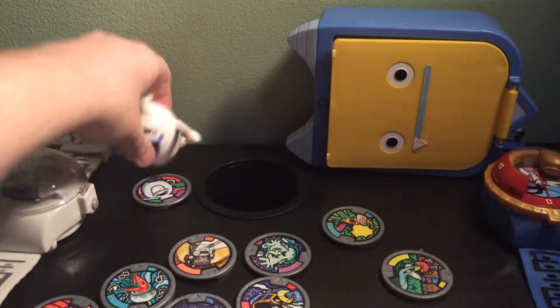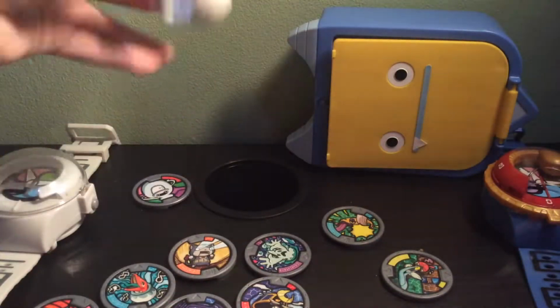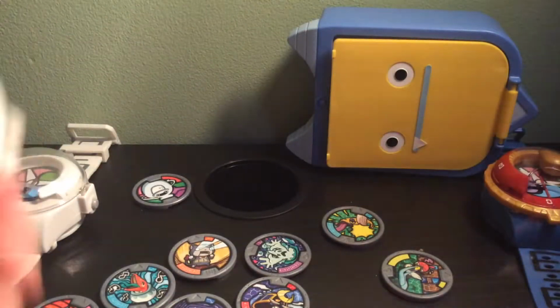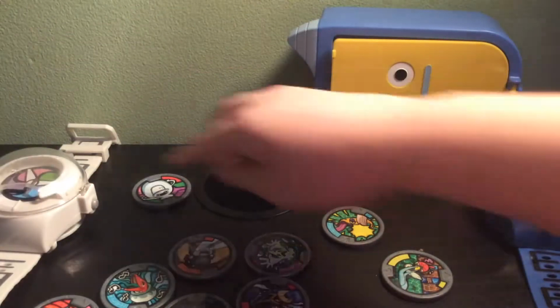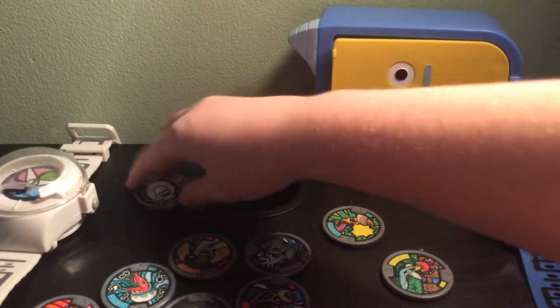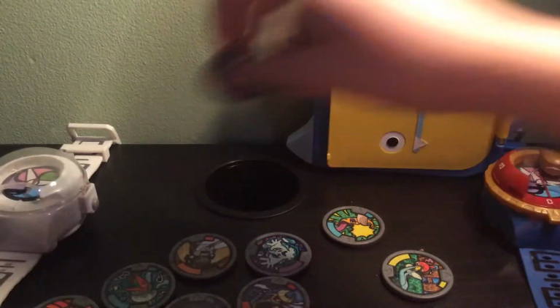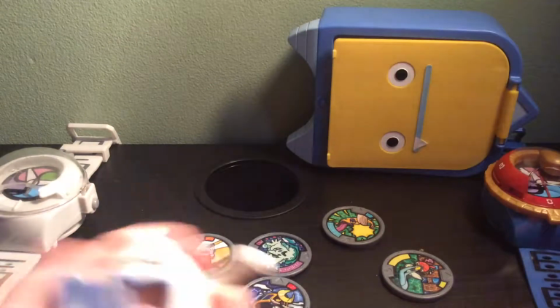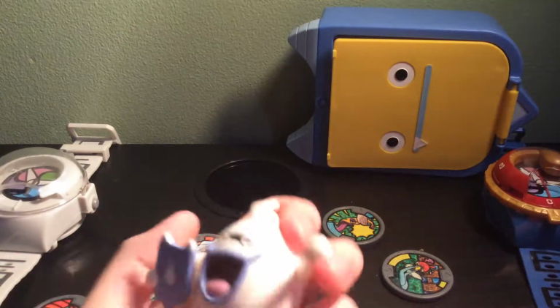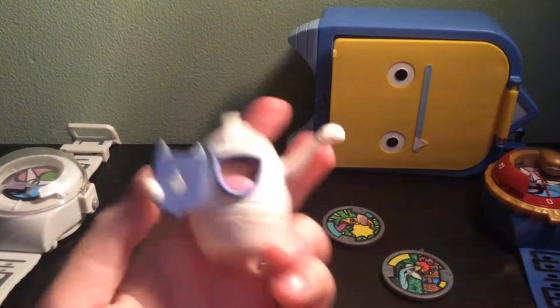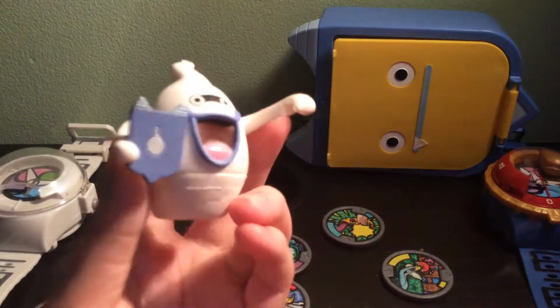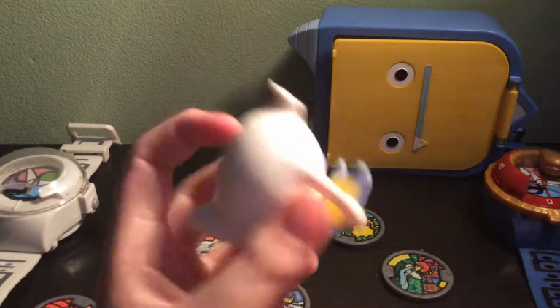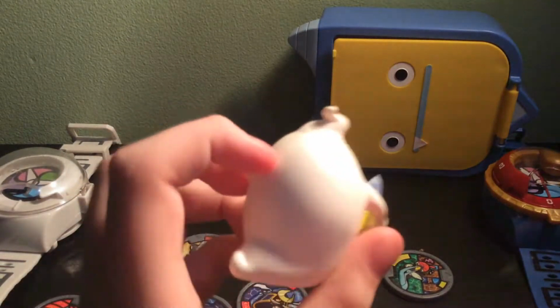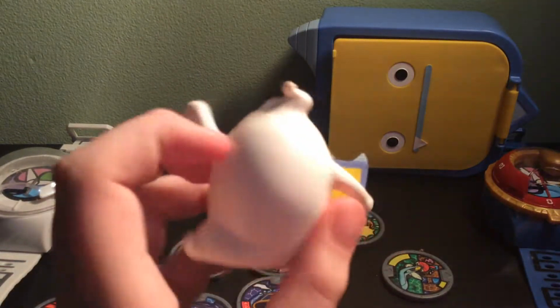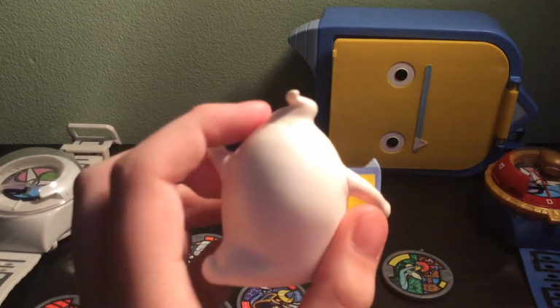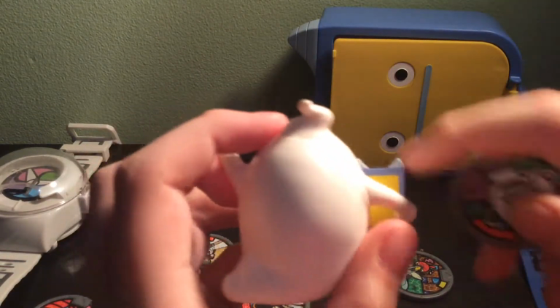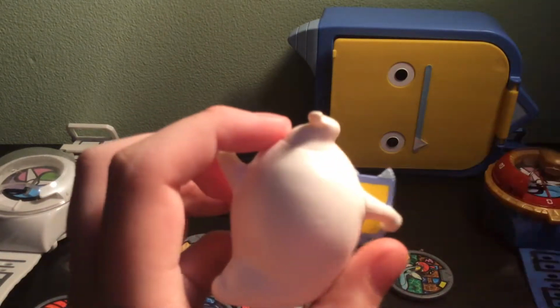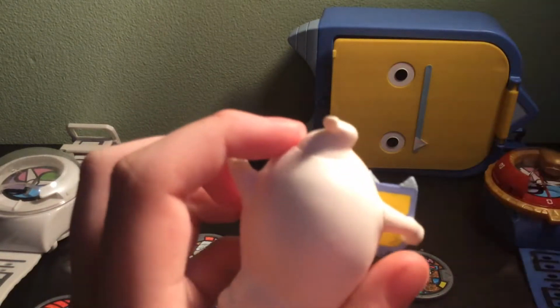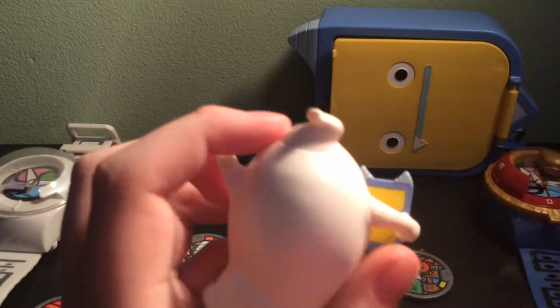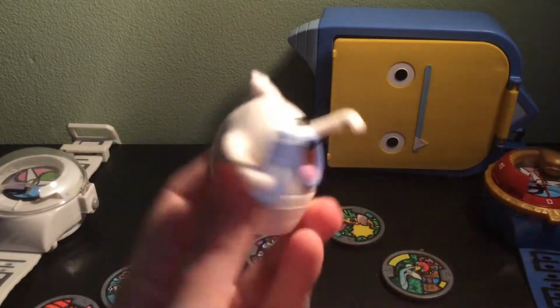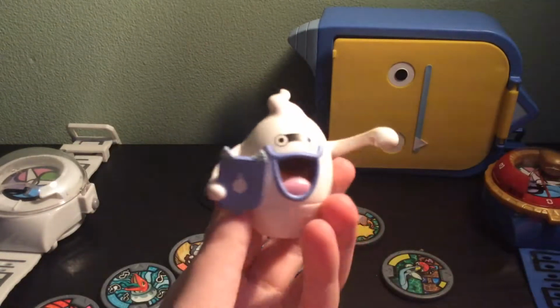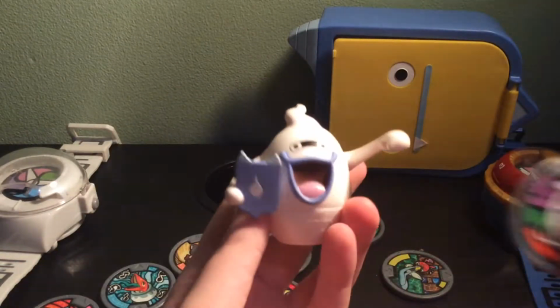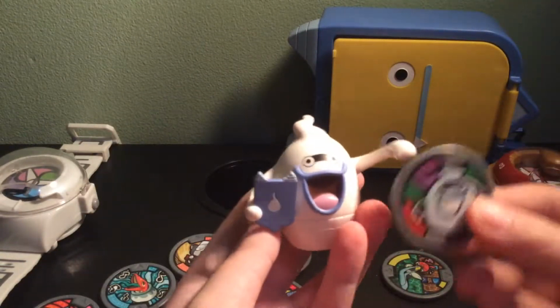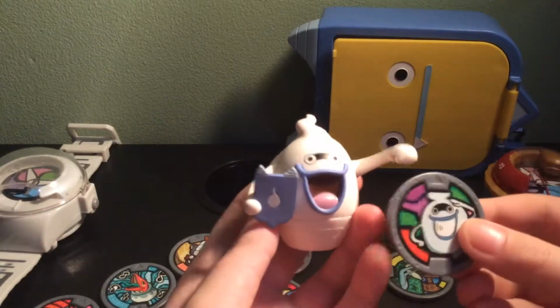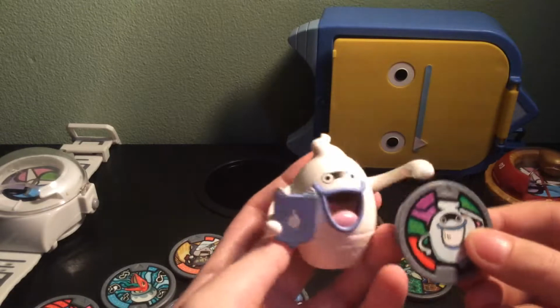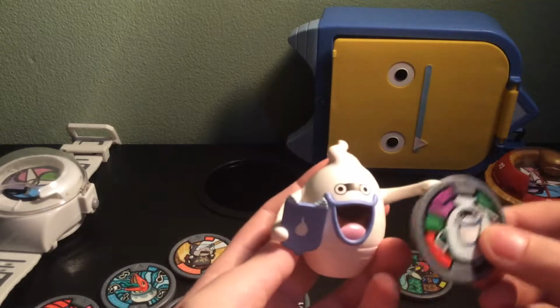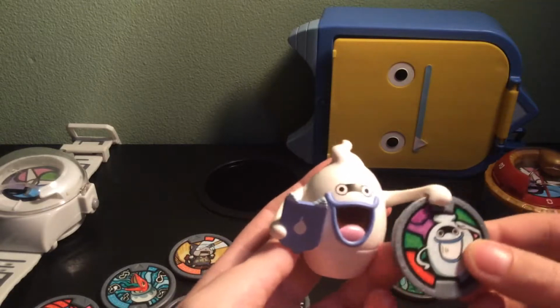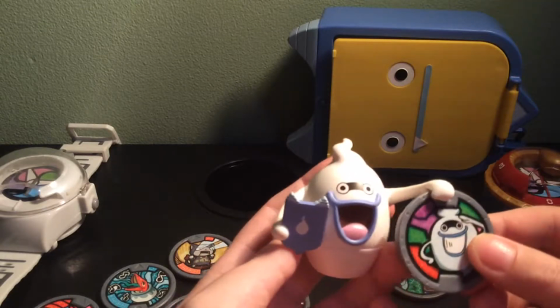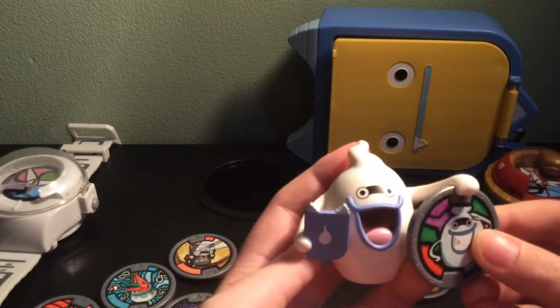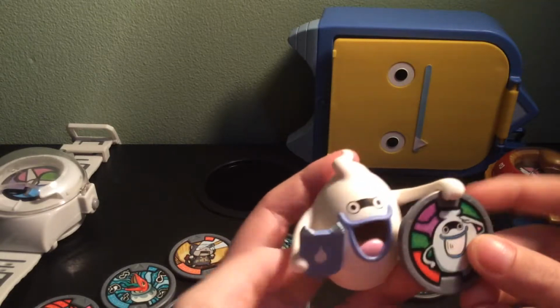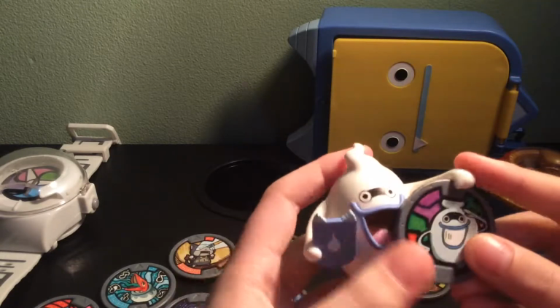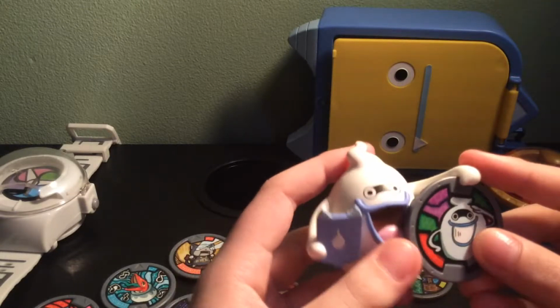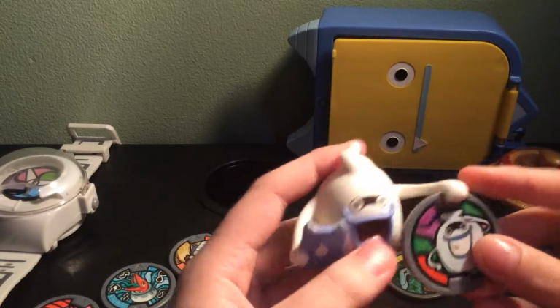And then you get a Whisper figure, which is pretty cool. He has his little Yo-Kai Watch Pad, as you can see there. And he comes with an exclusive Whisper medal.